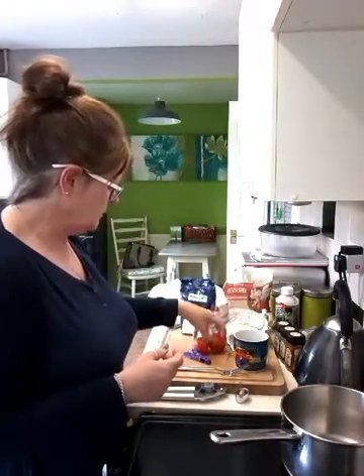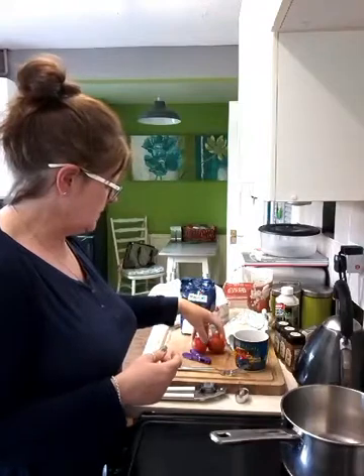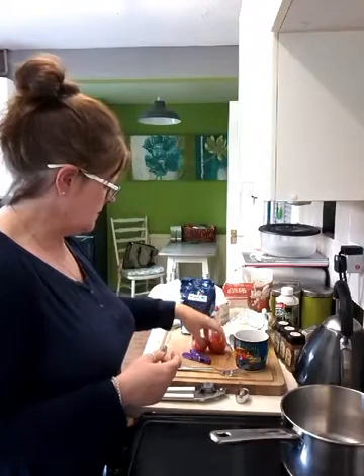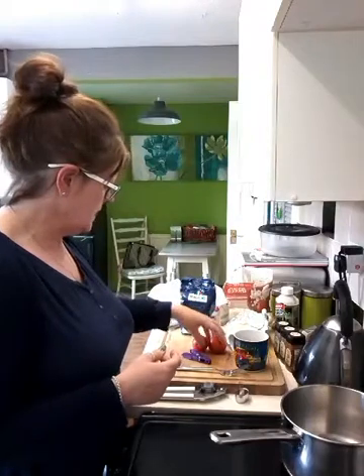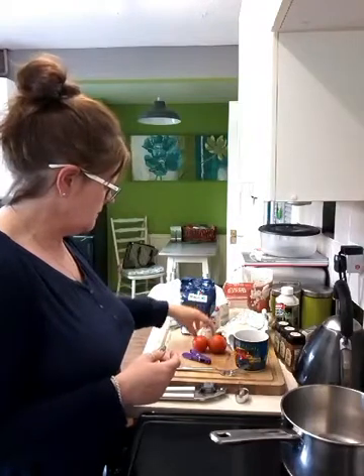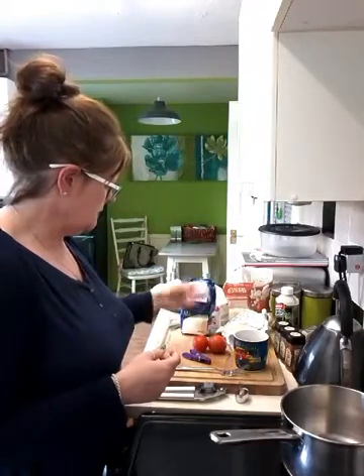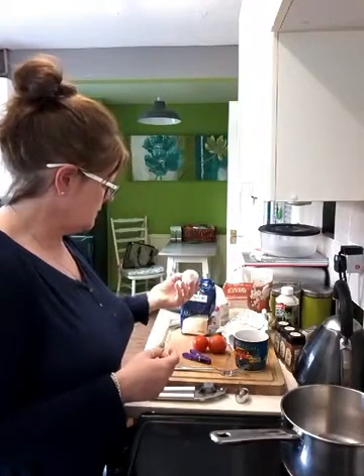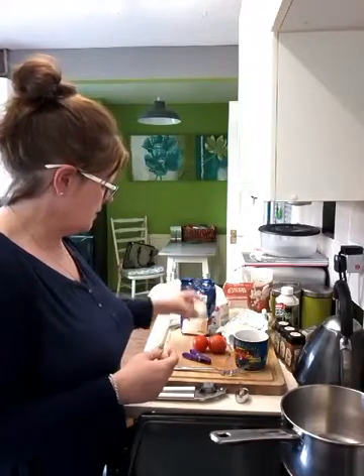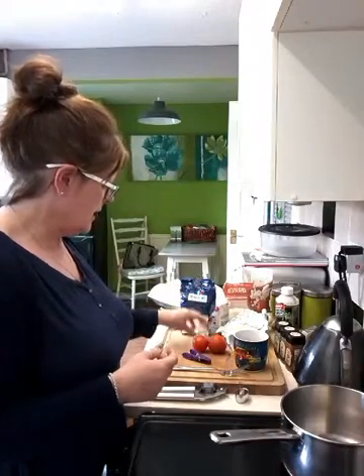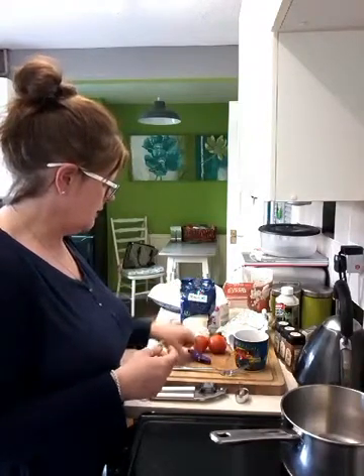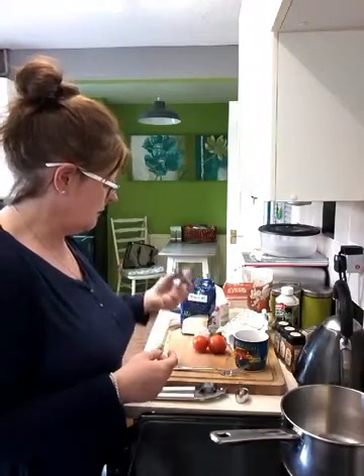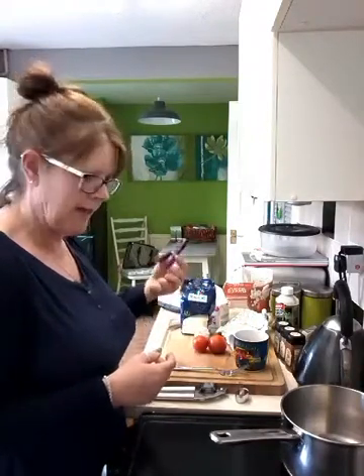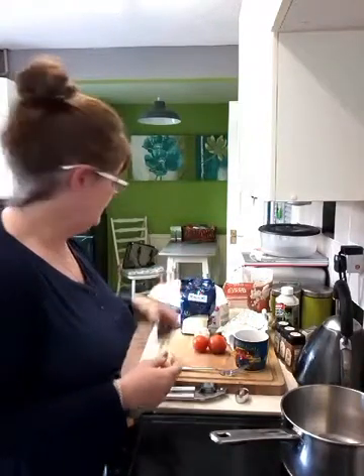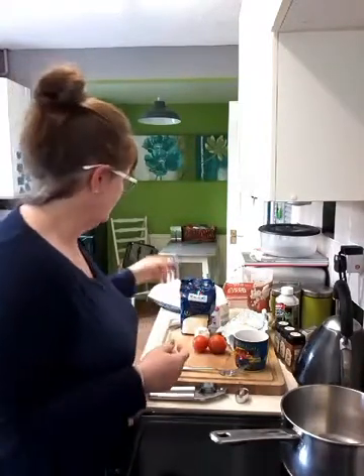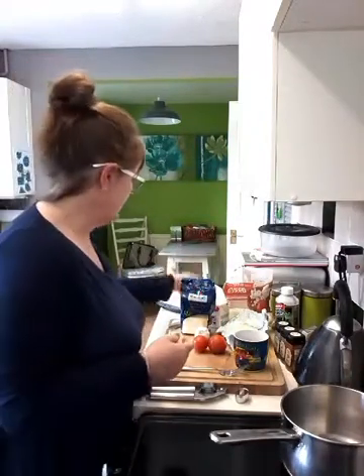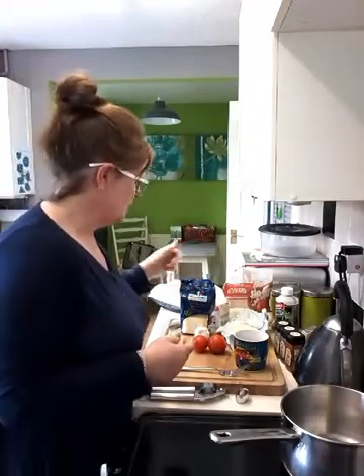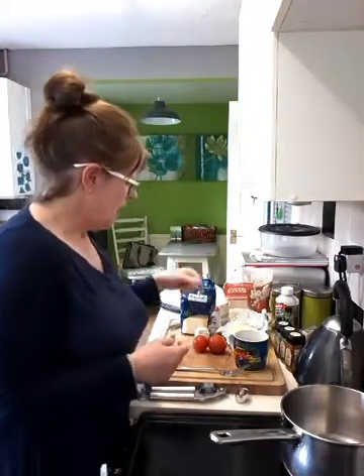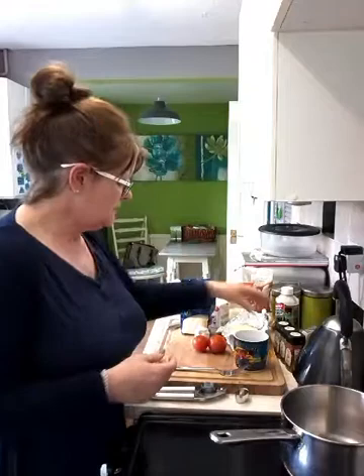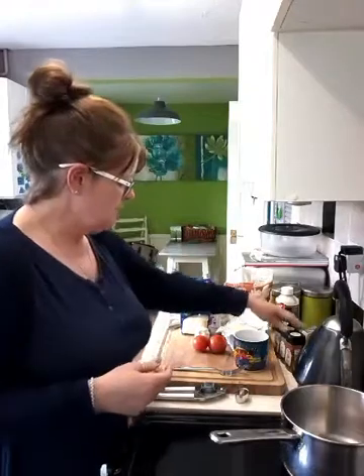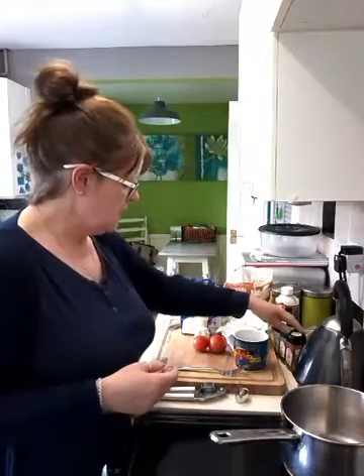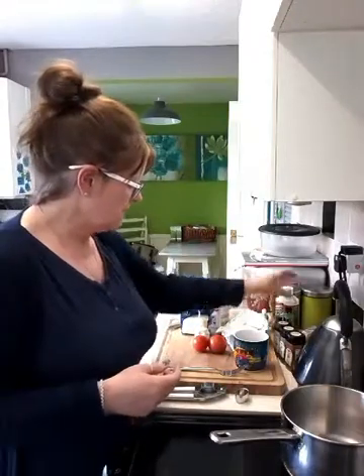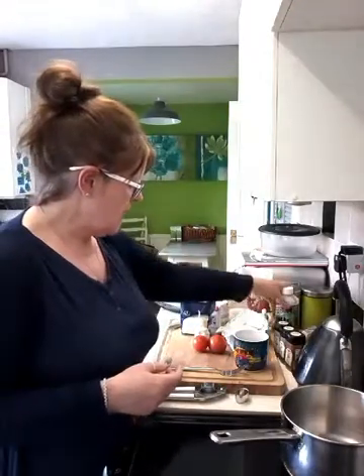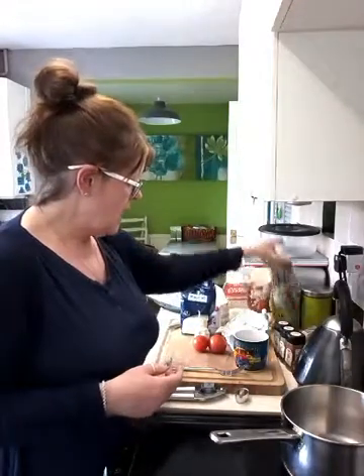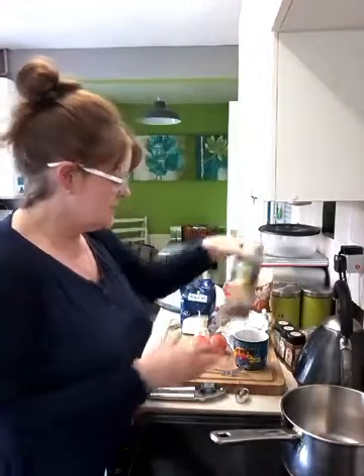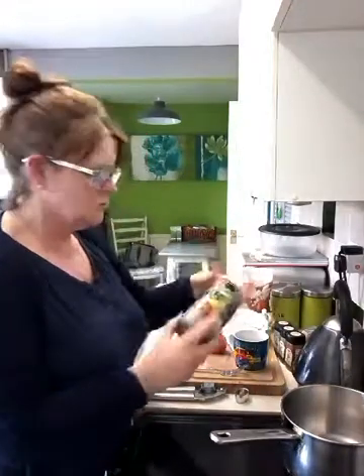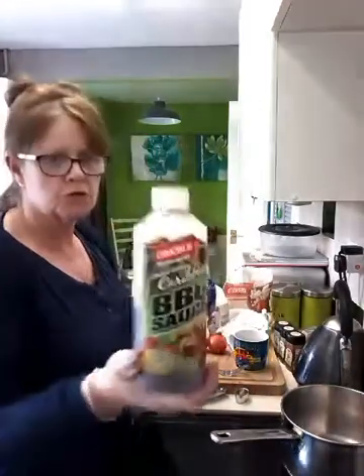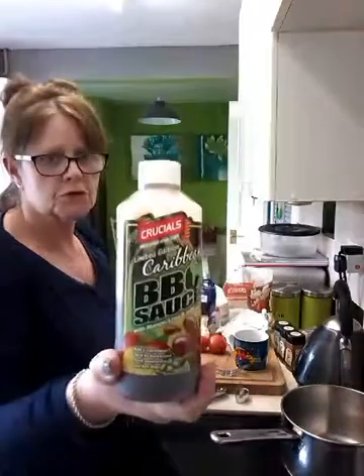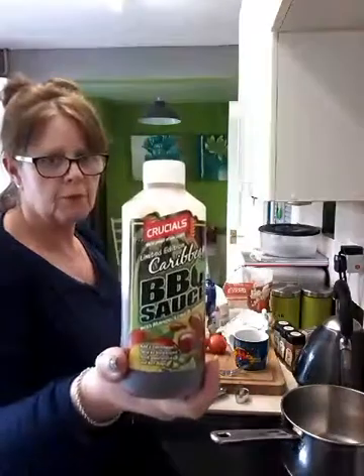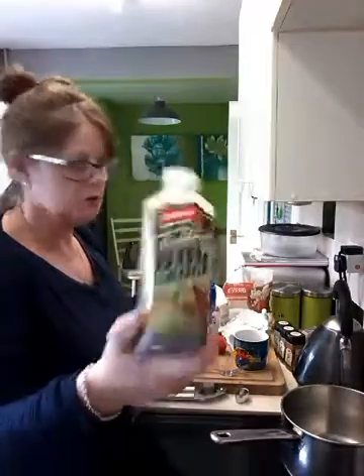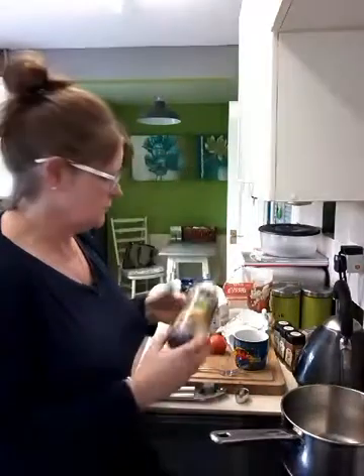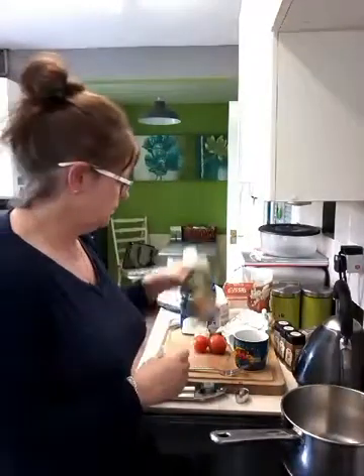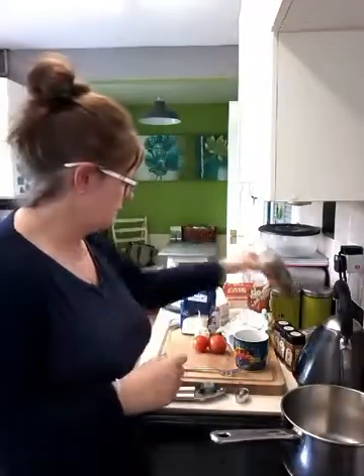I've got a couple of tomatoes, some garlic, some herbs, and some Crucials barbecue sauce.